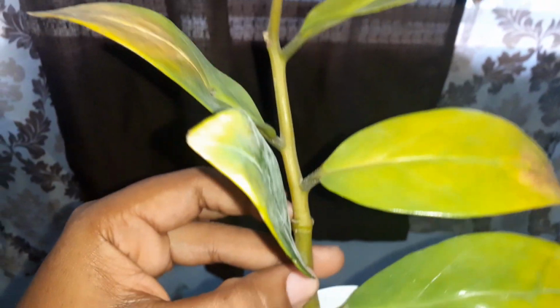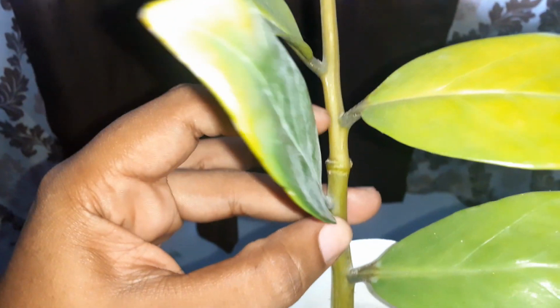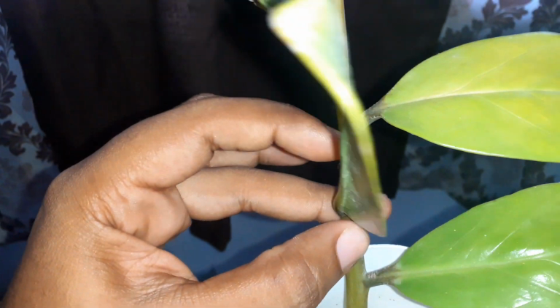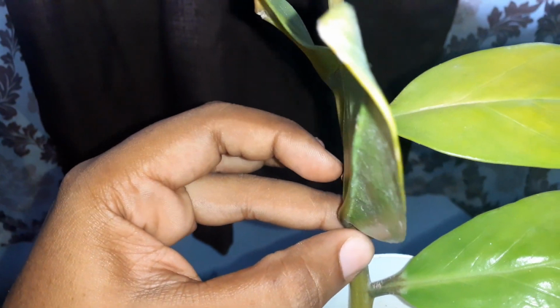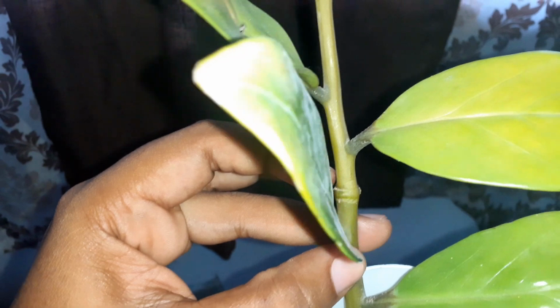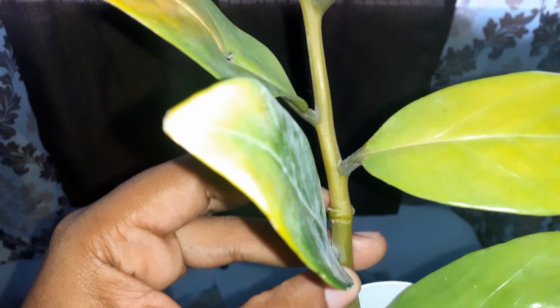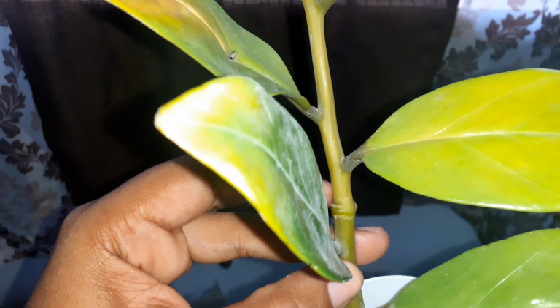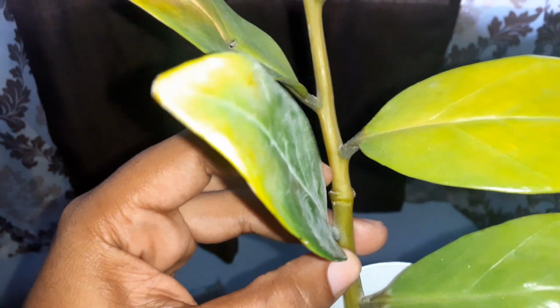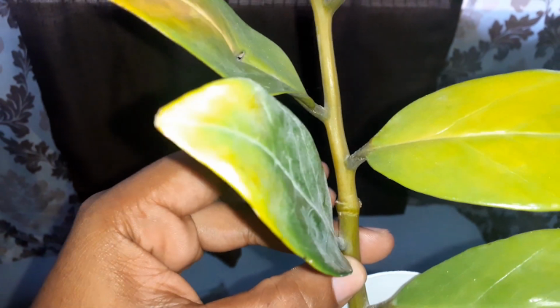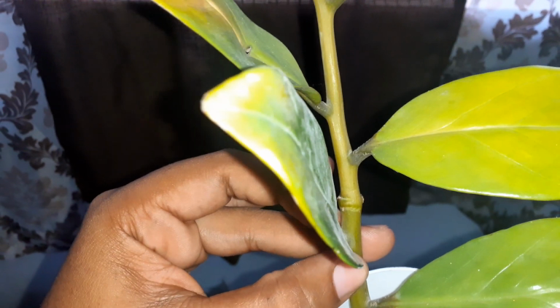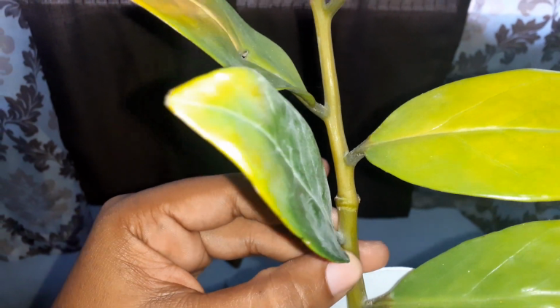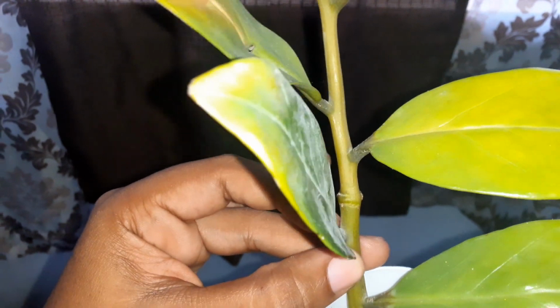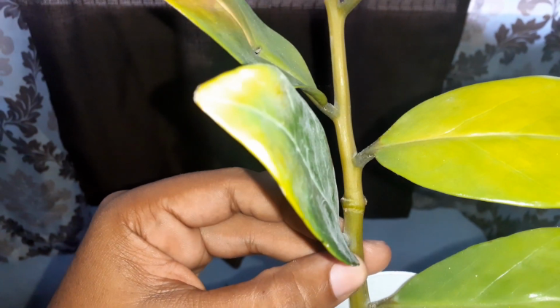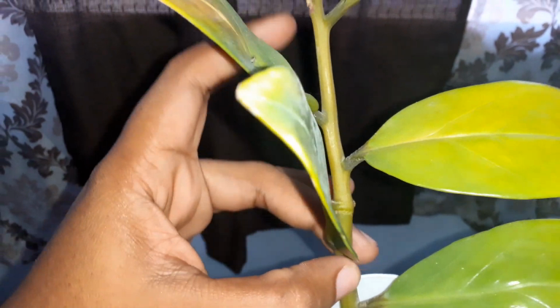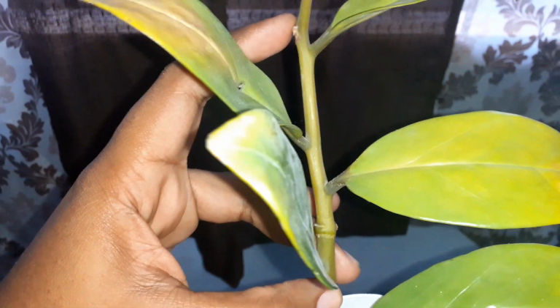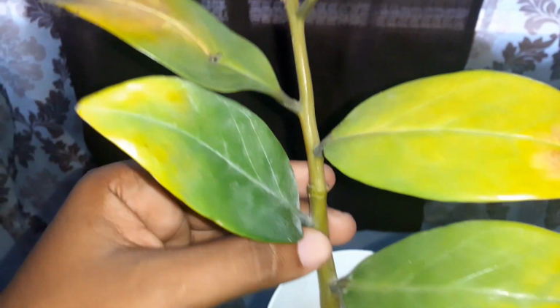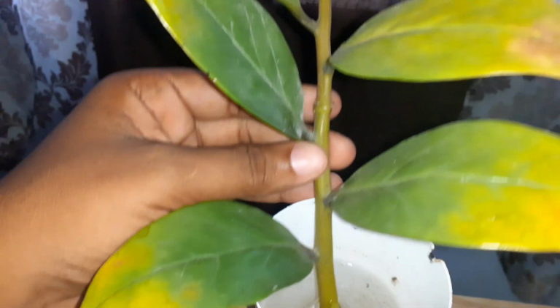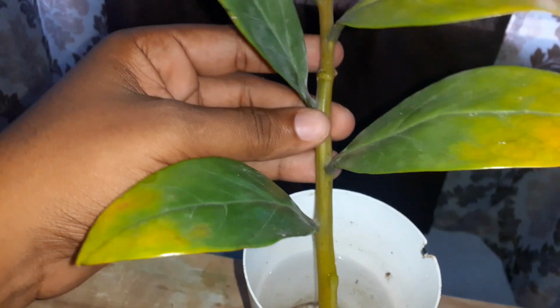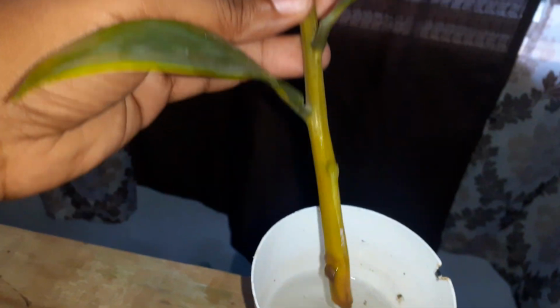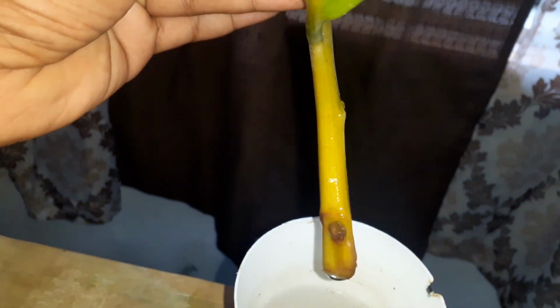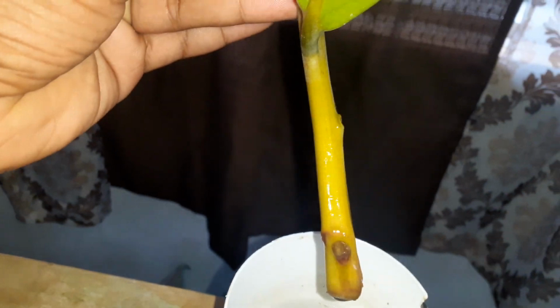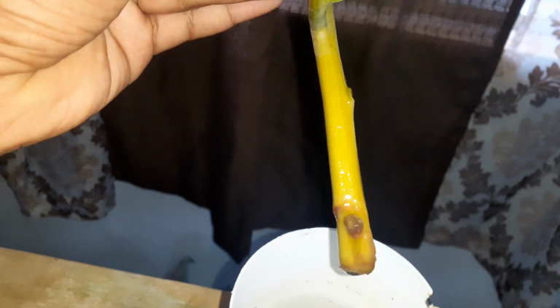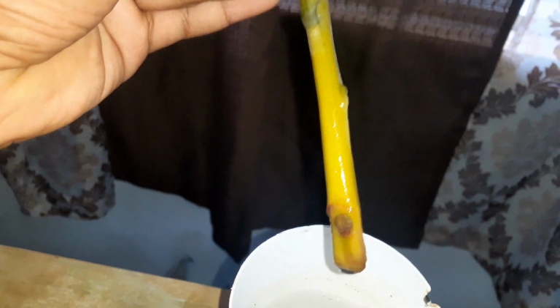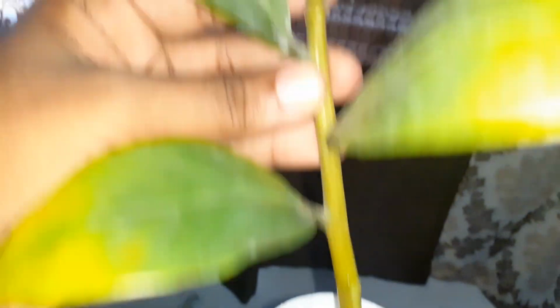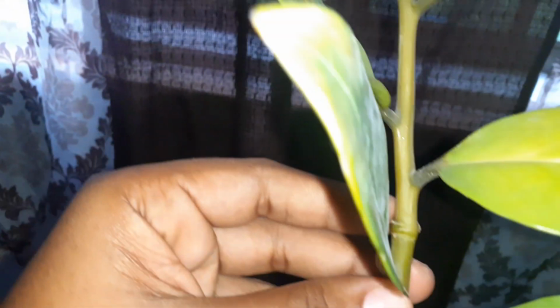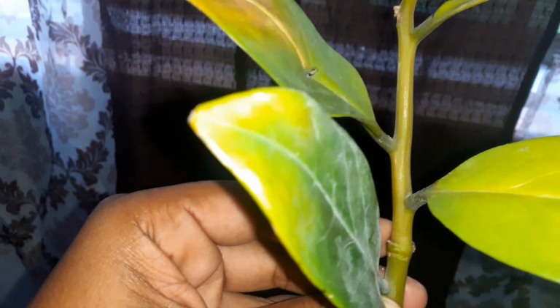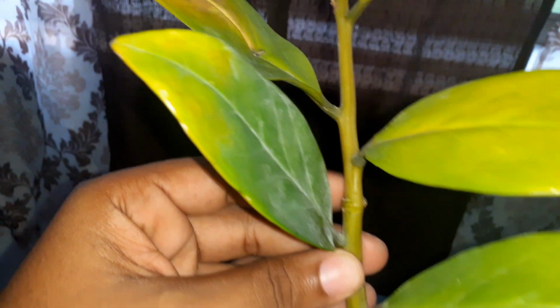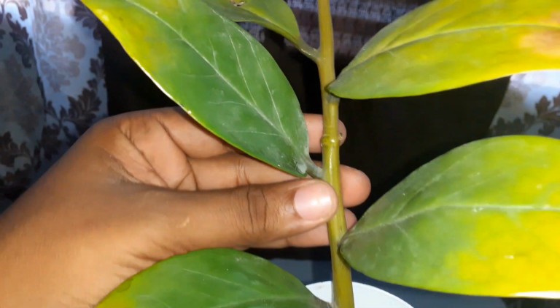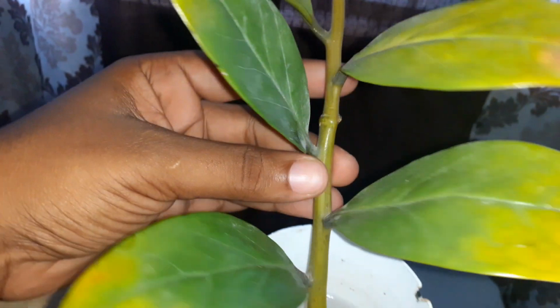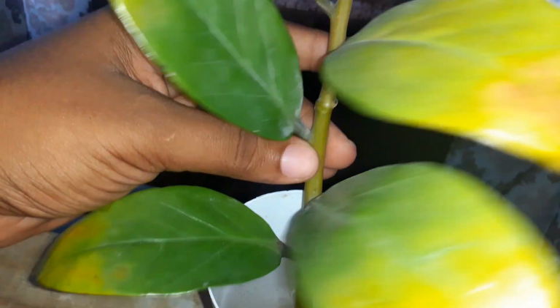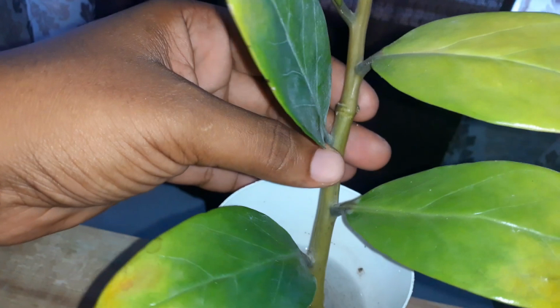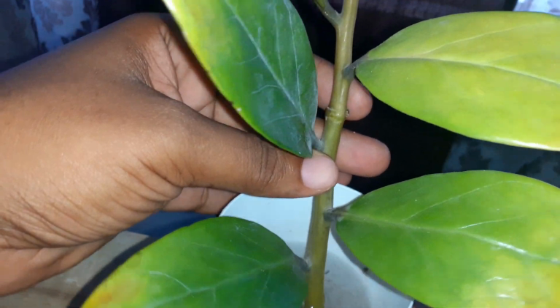I'm gonna cut this section off — there's a node right here, I'm gonna cut it right here. So I have two plants; that's the bottom one, and there's another one there. But I wanted to restore some strength to the plant before I do any transplanting or do anything.